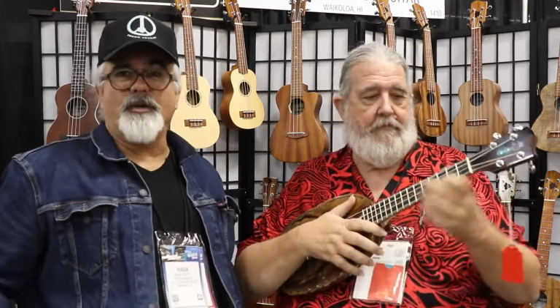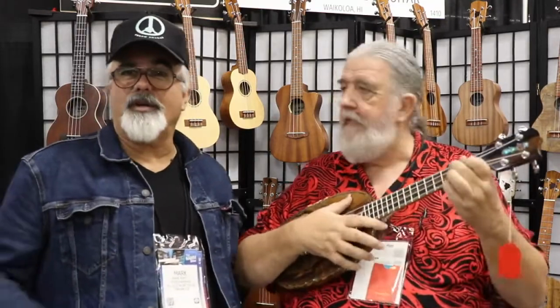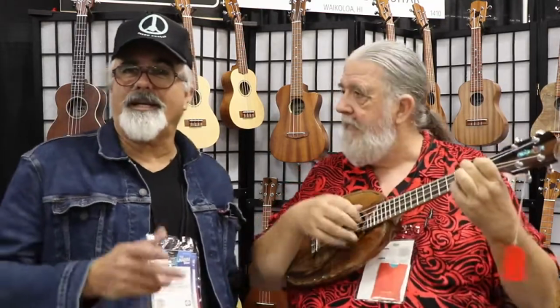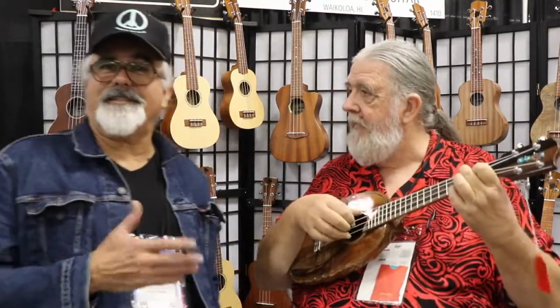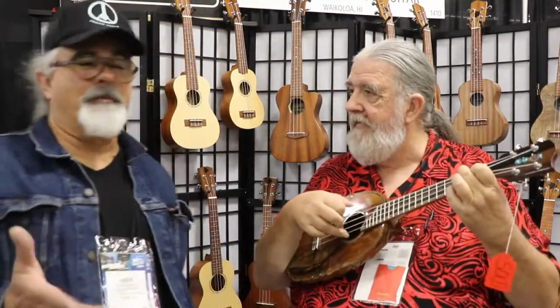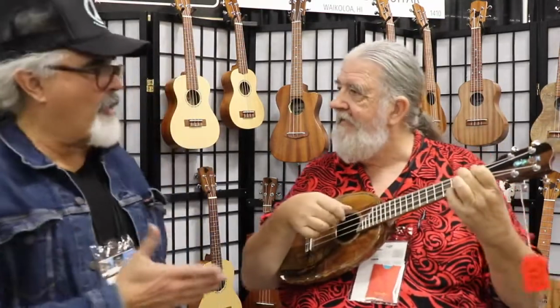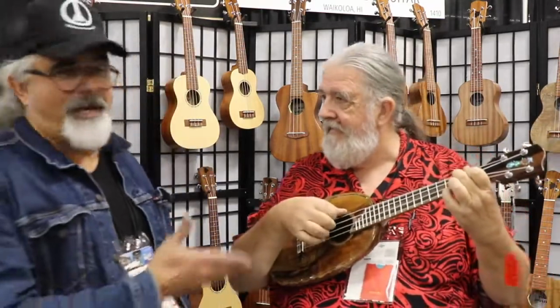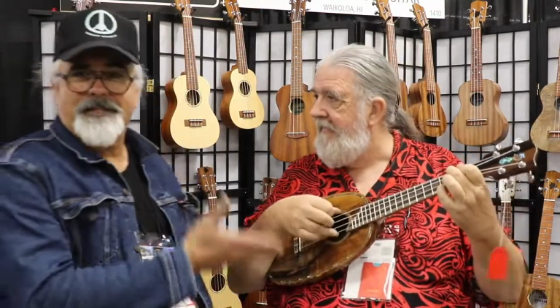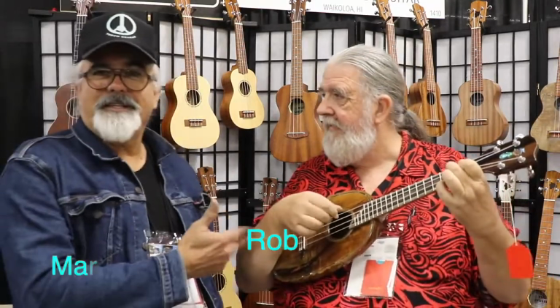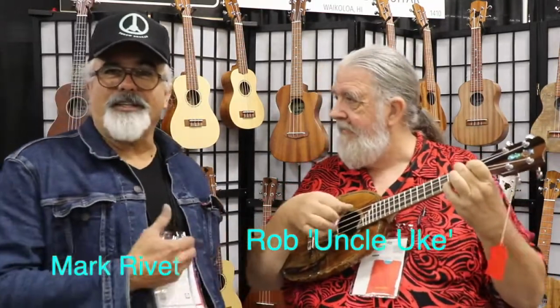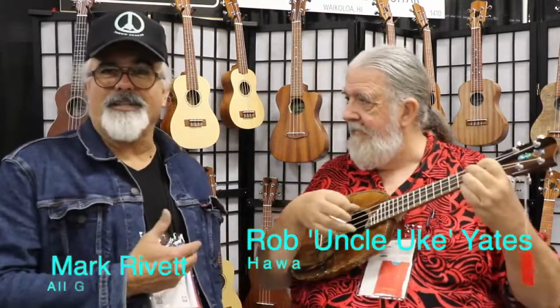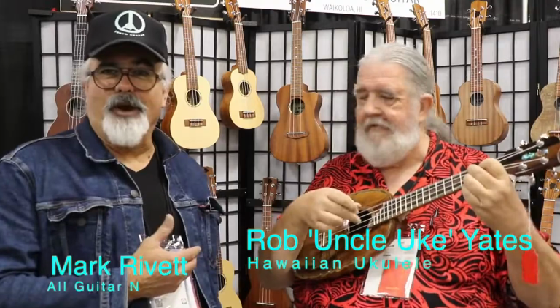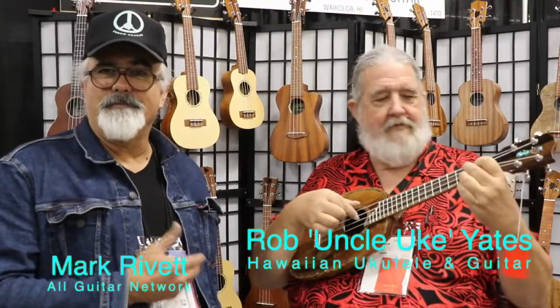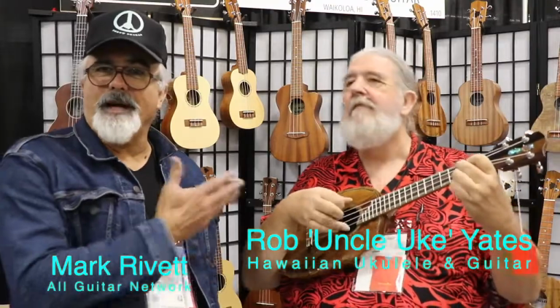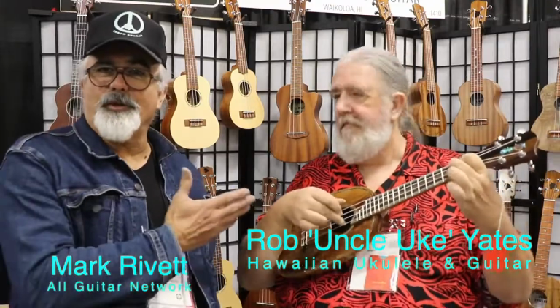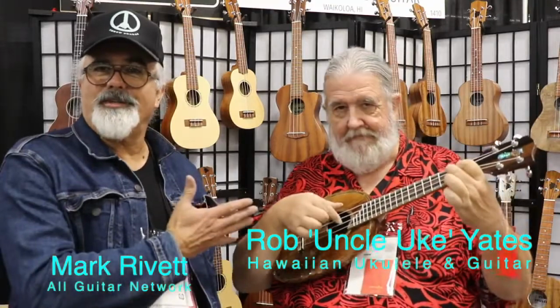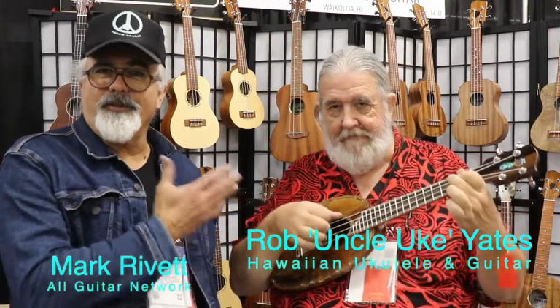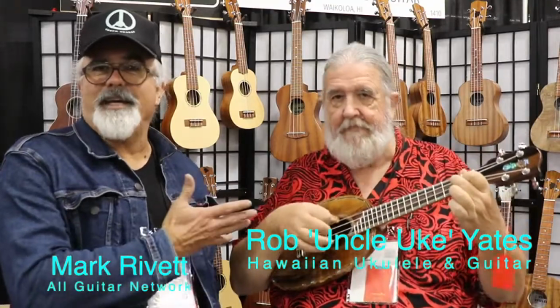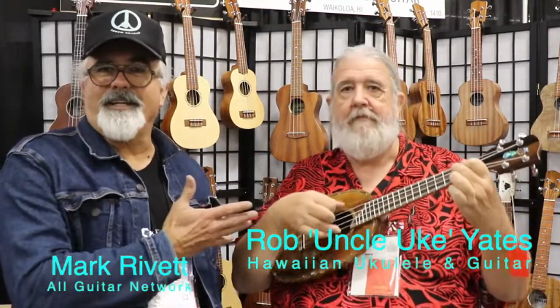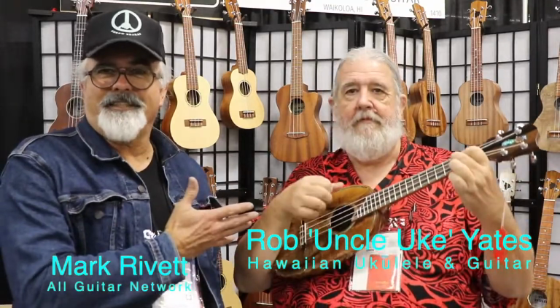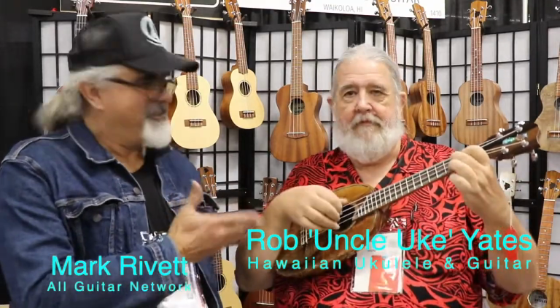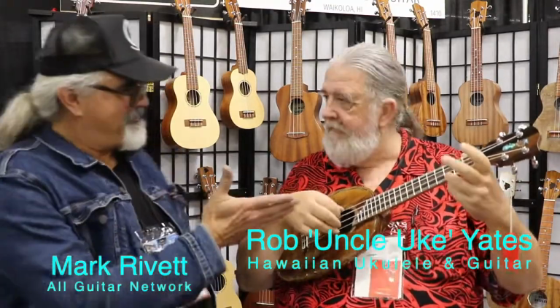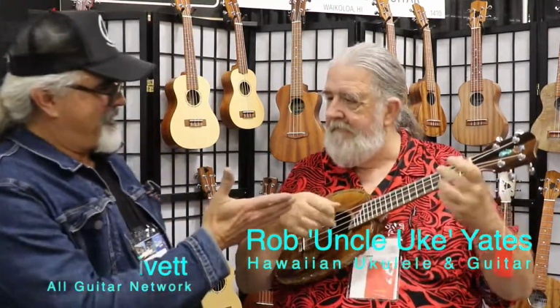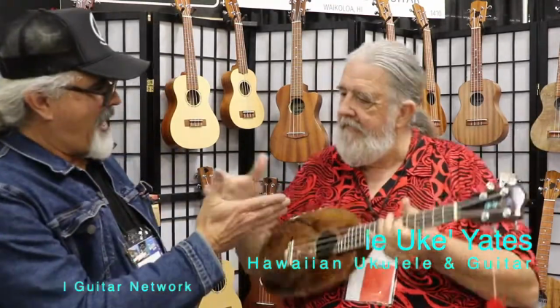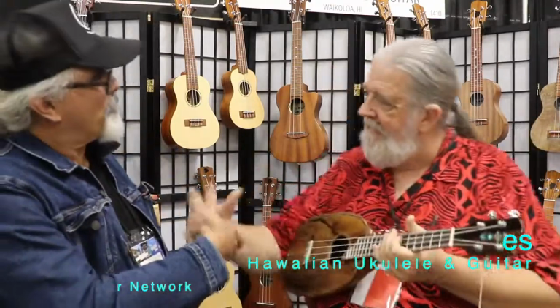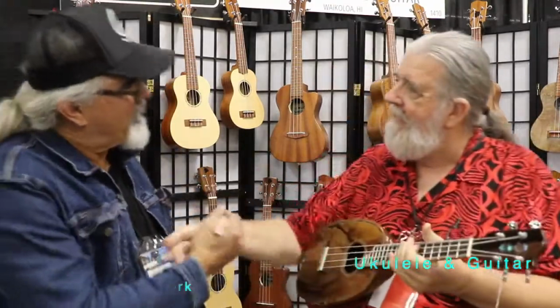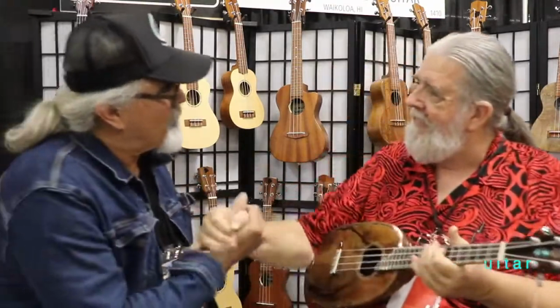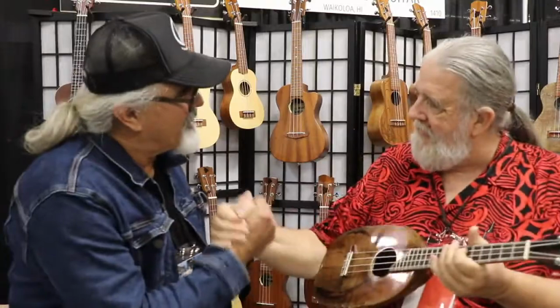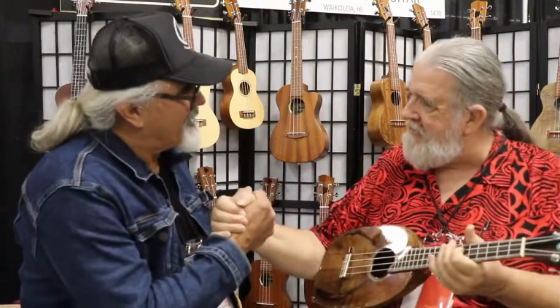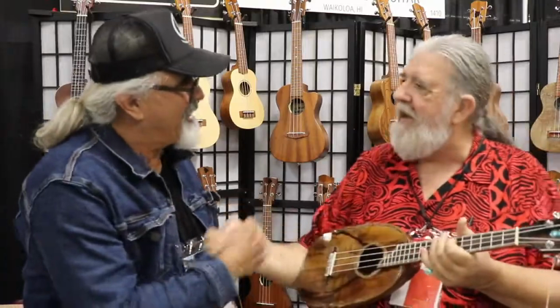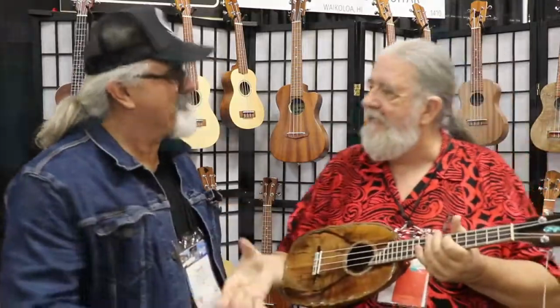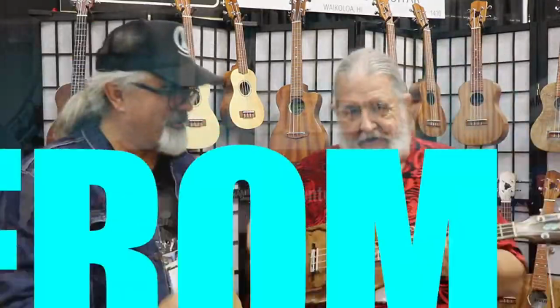The world of ukuleles has come a long way, thanks to guys like Rob — Uncle Uke from the Big Island. Absolute pleasure talking to you. Good to meet you. Thank you.